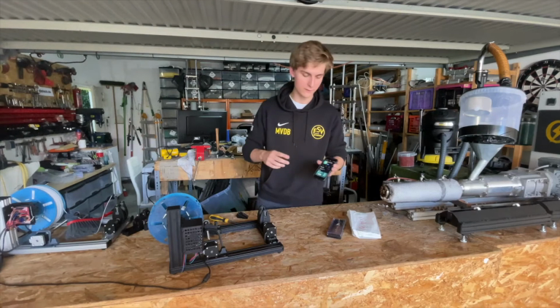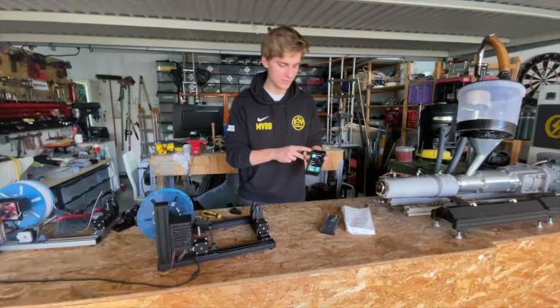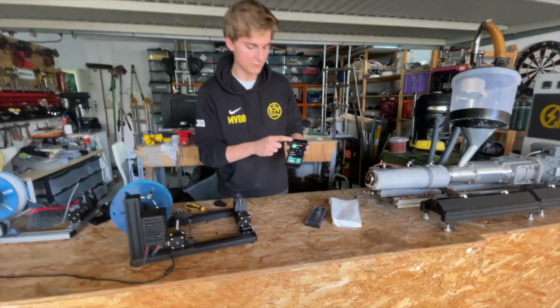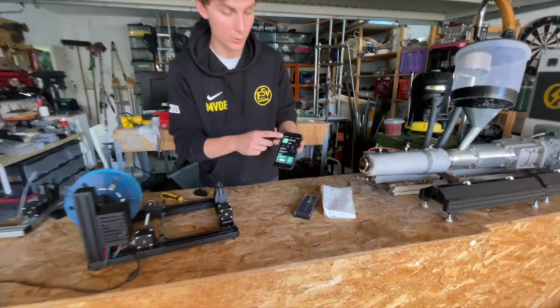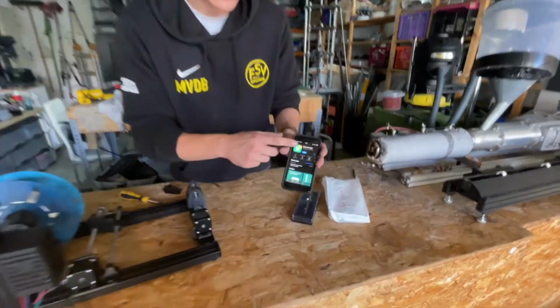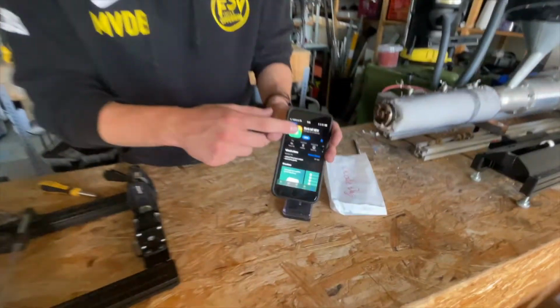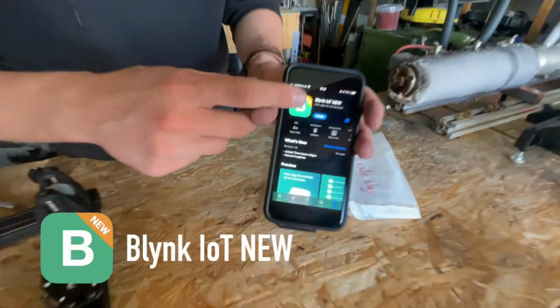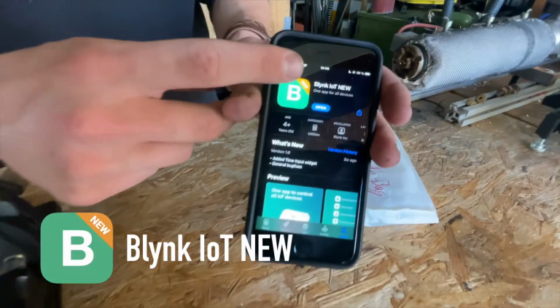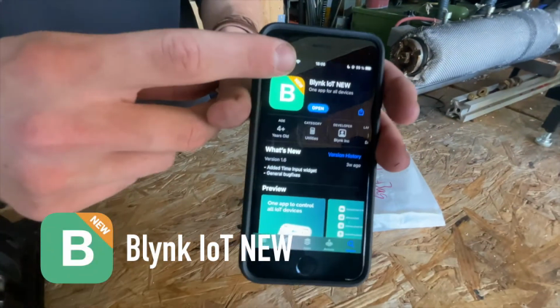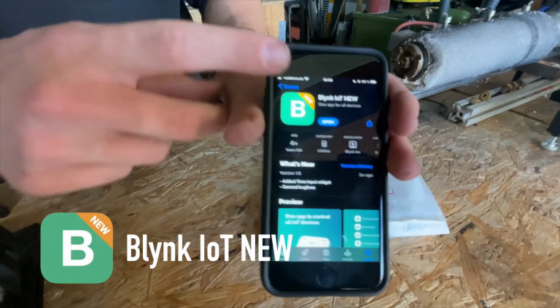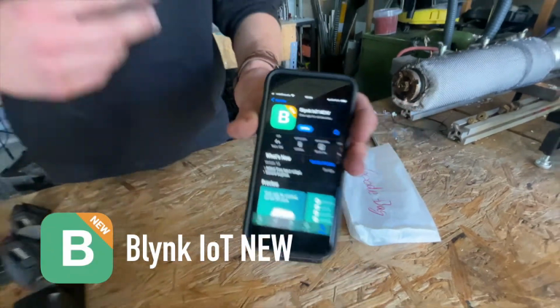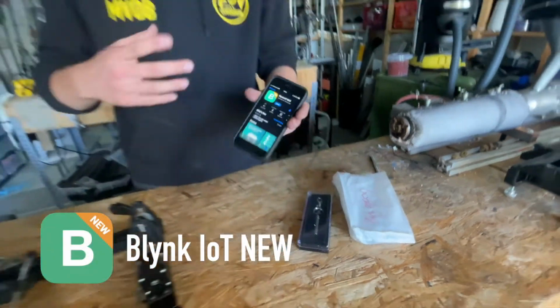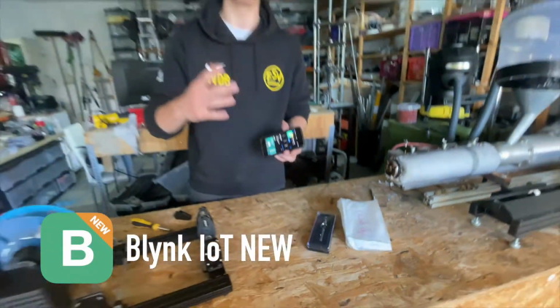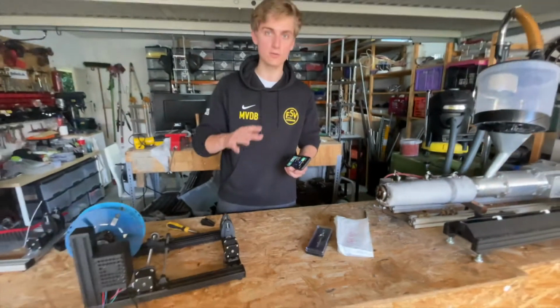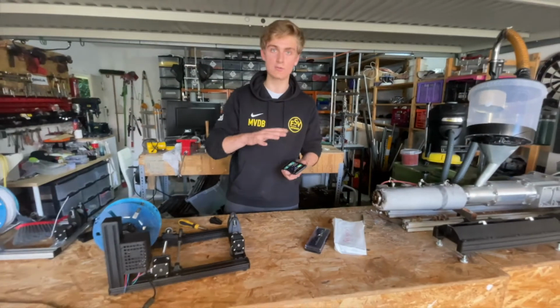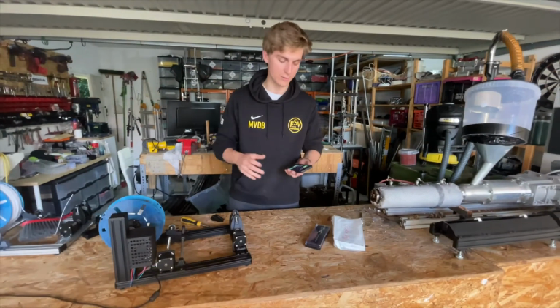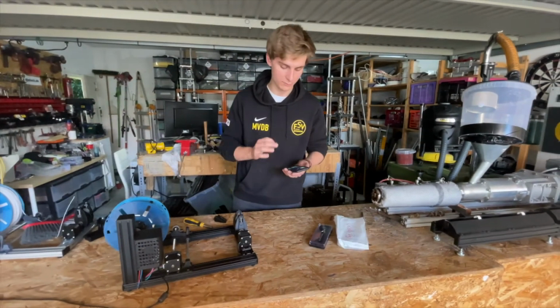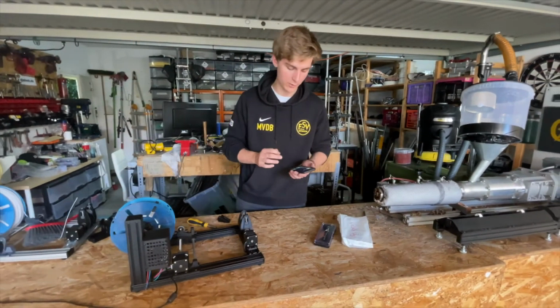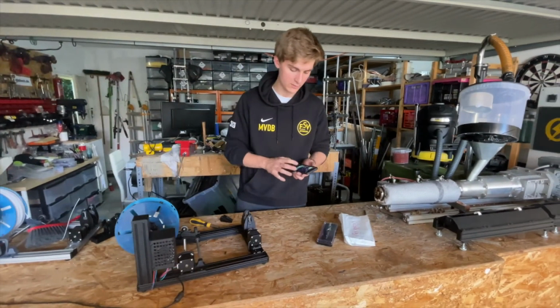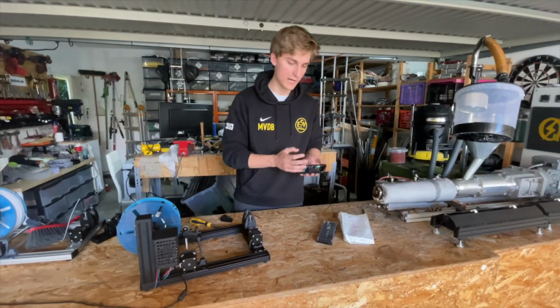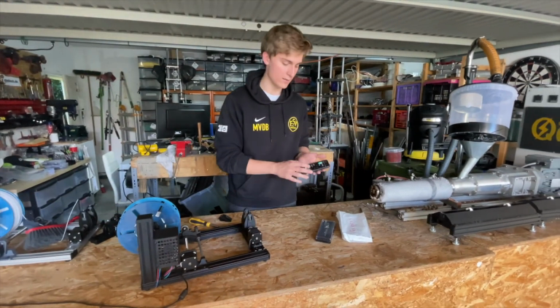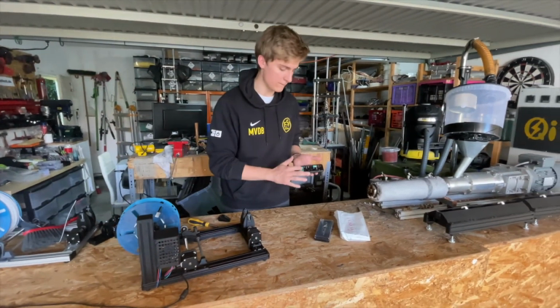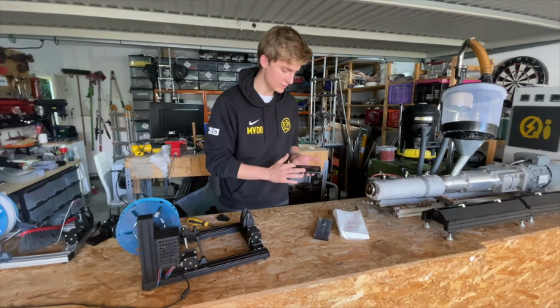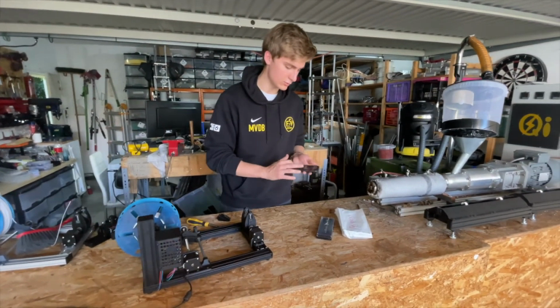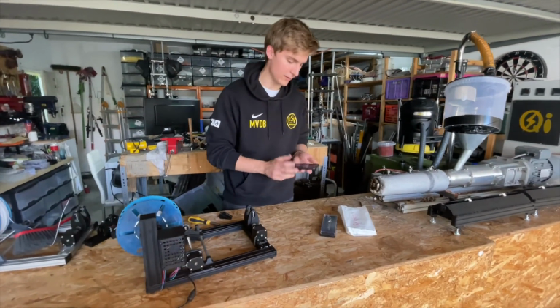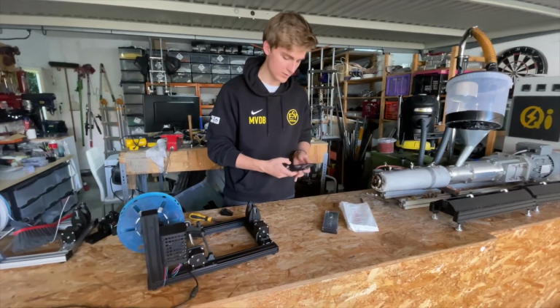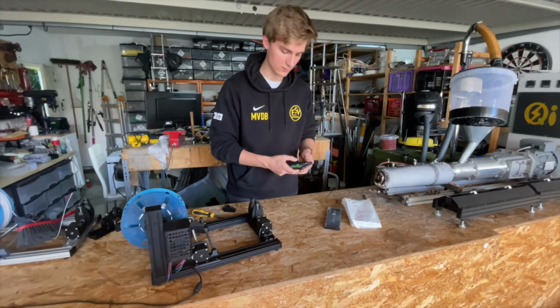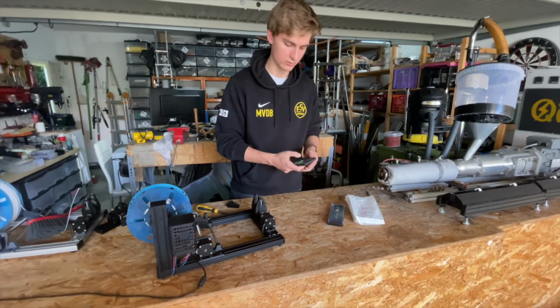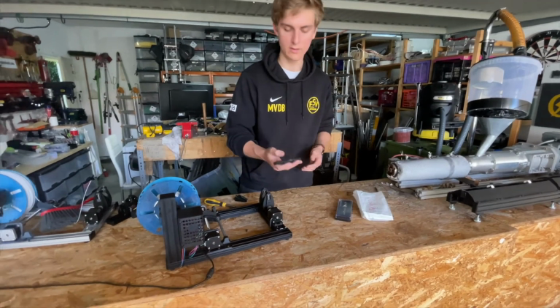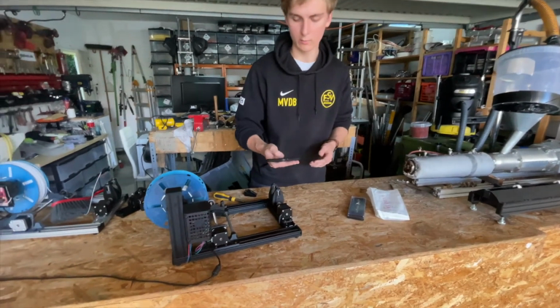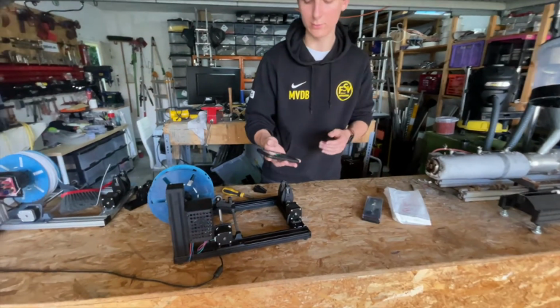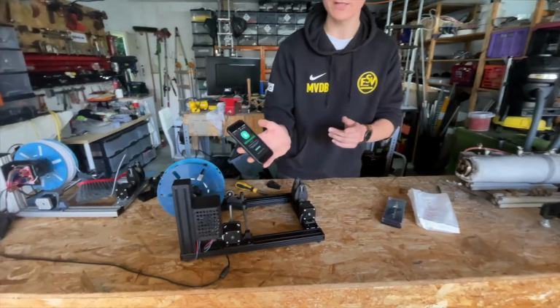The first thing you have to do is download the Blink IoT app. It's available in the App Store and Google Play Store — both Android and iOS work. Then you'll get a mail from us and we'll send you an invite link.